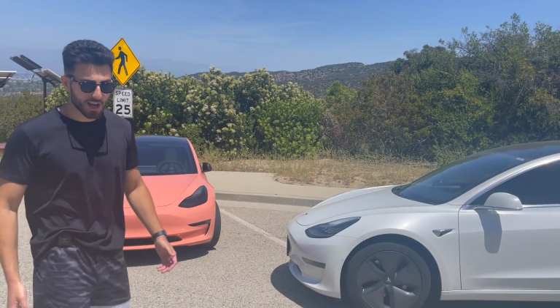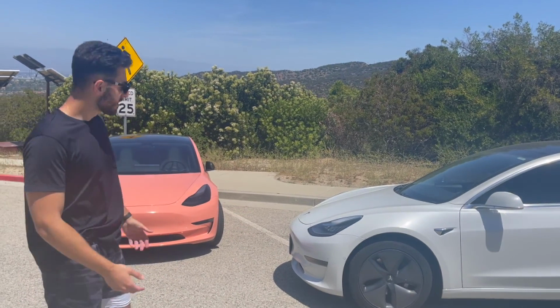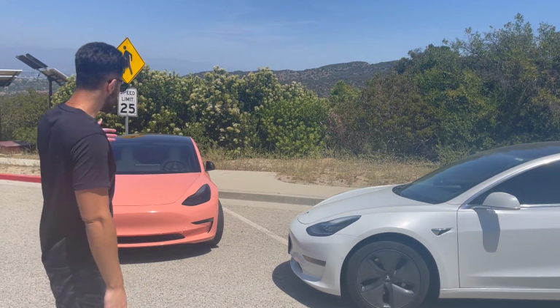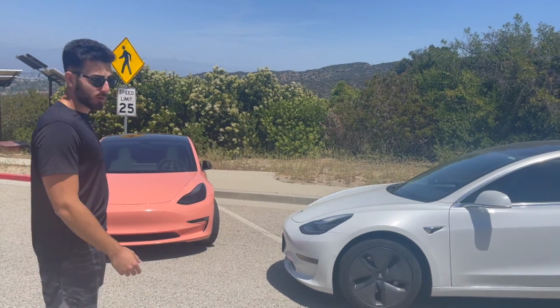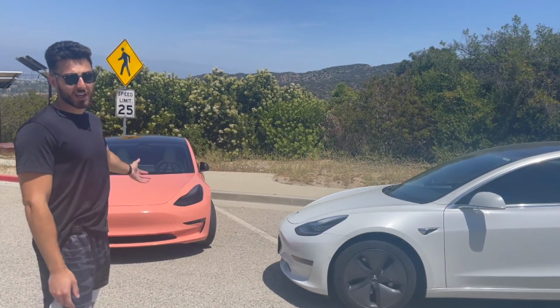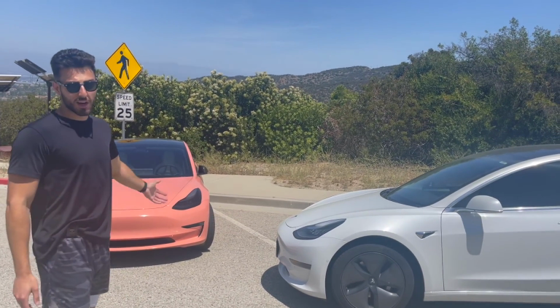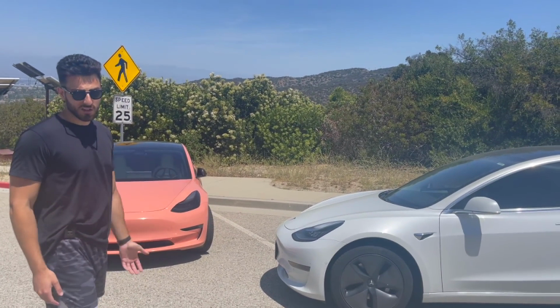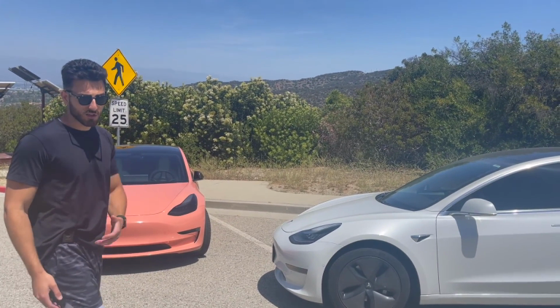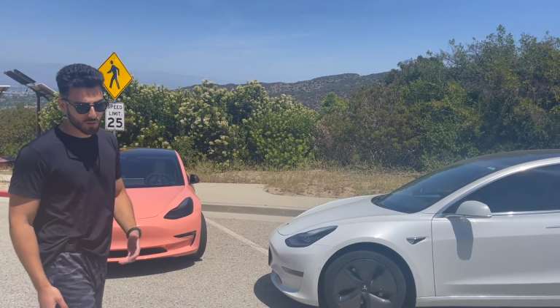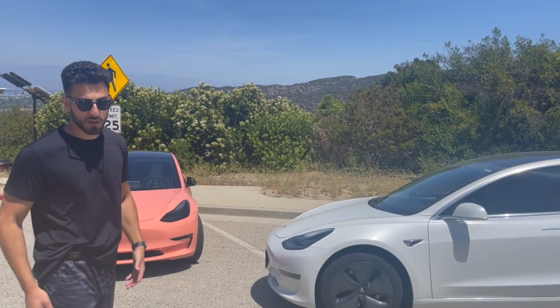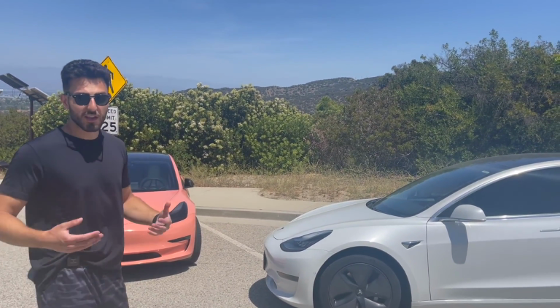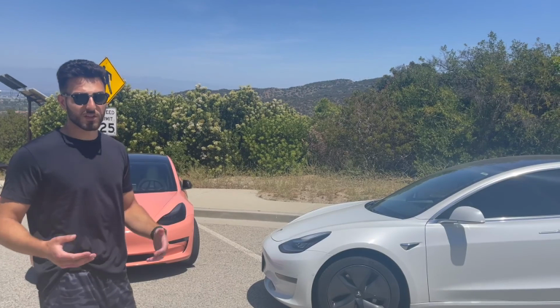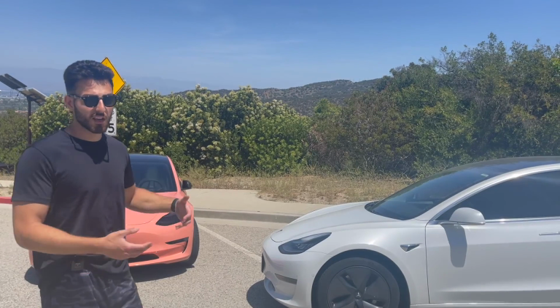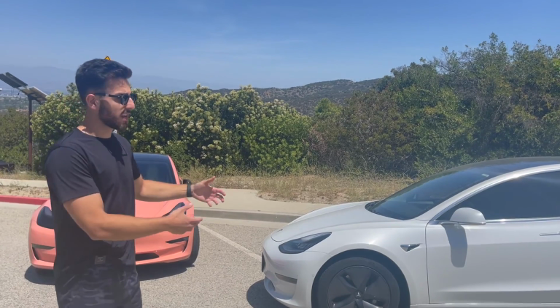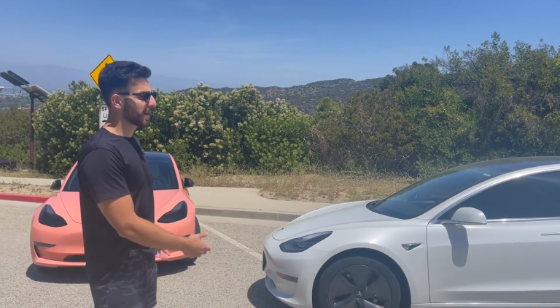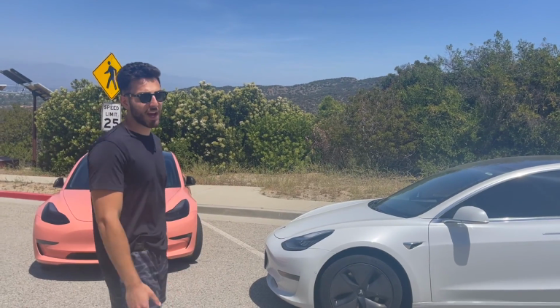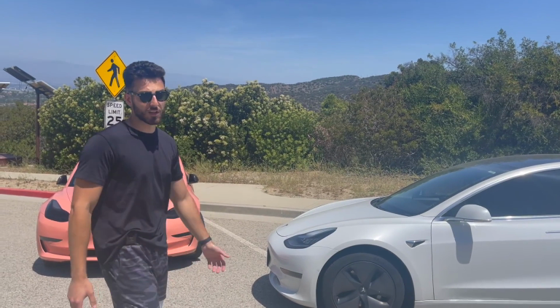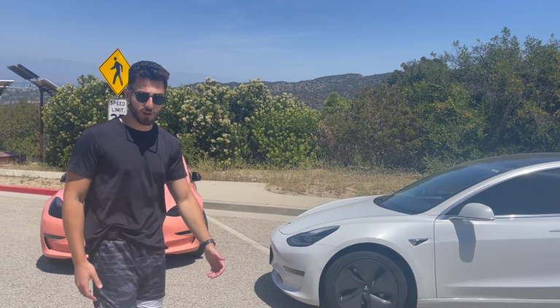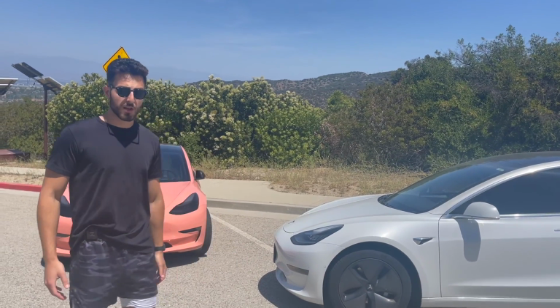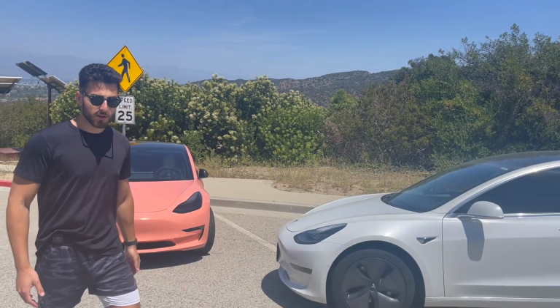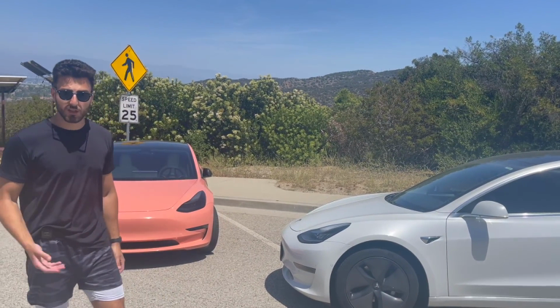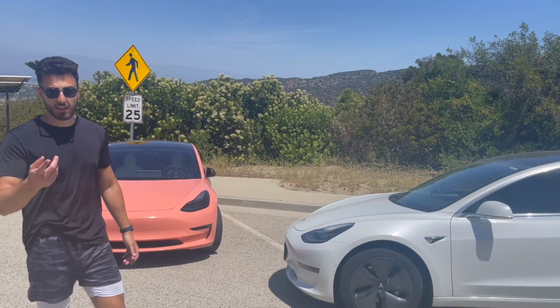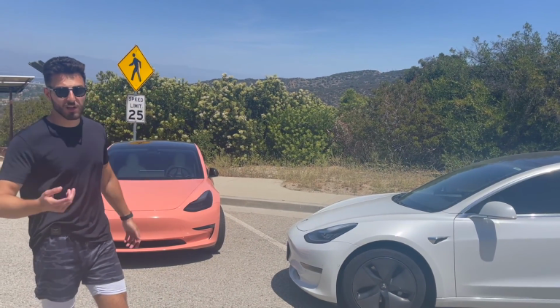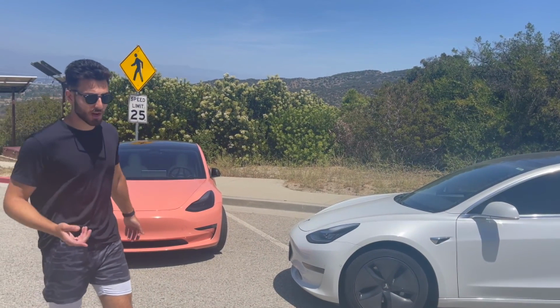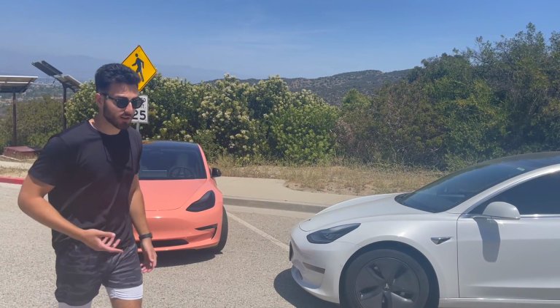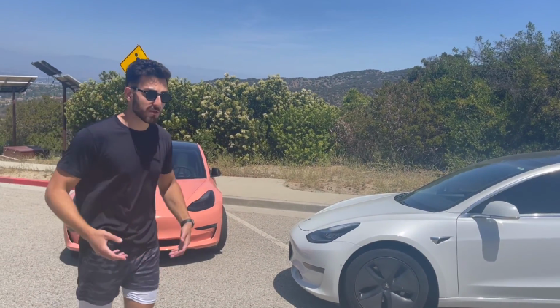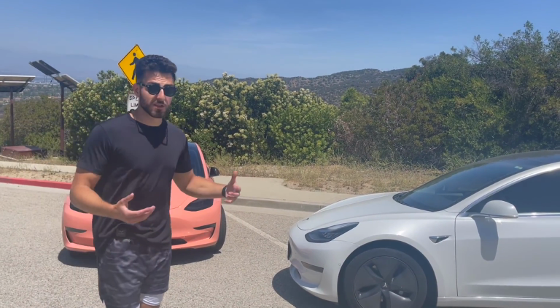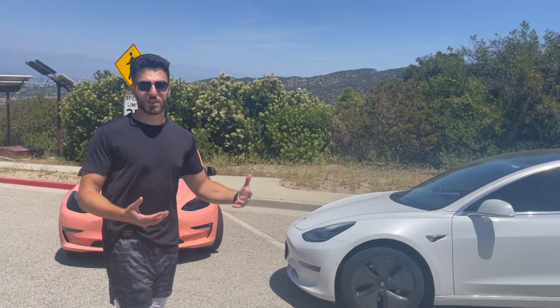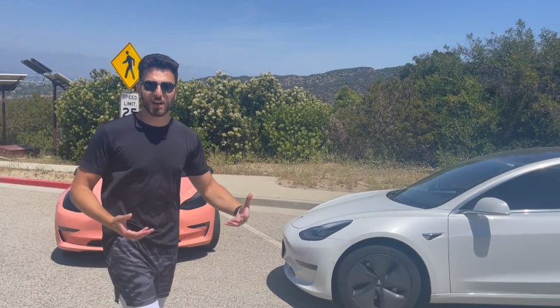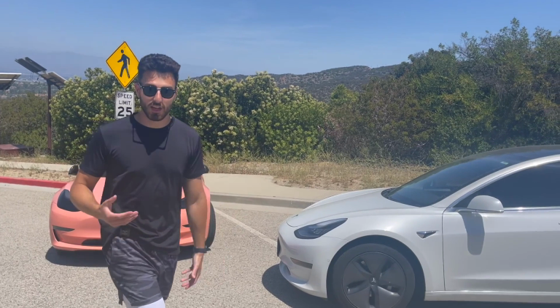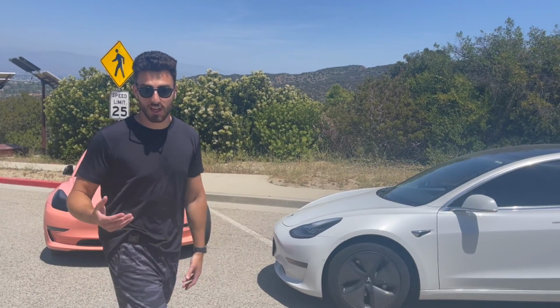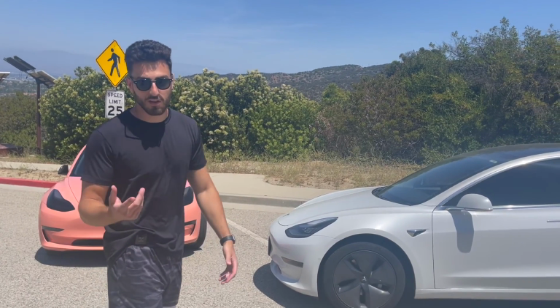This one has 50,000 miles, this one has 14,000 miles, and there's a 21-month difference in the date of manufacturing. Stay tuned to the end of this video to find out if the zero-to-60 time is the same or different.